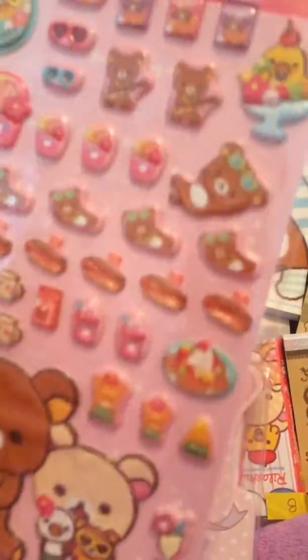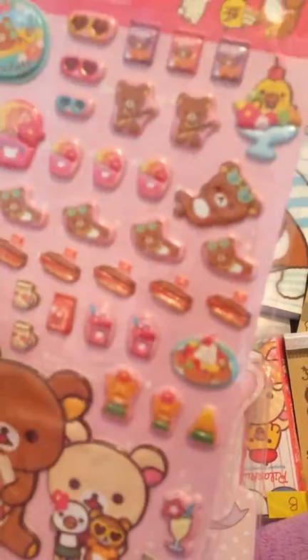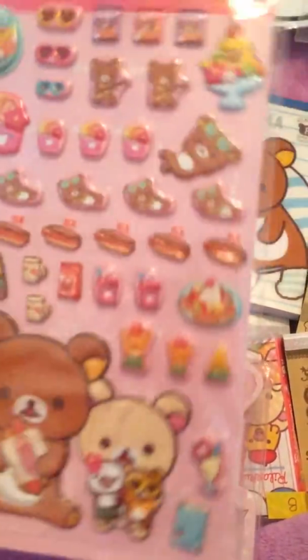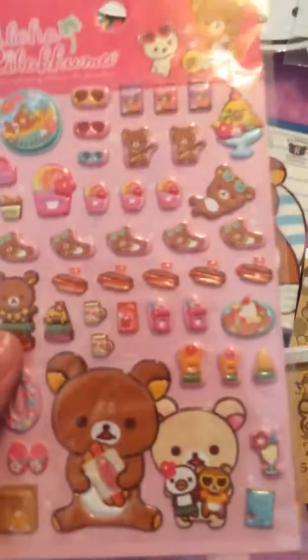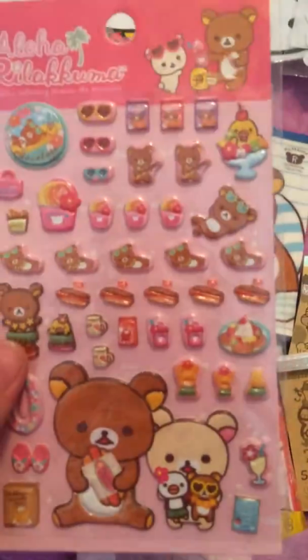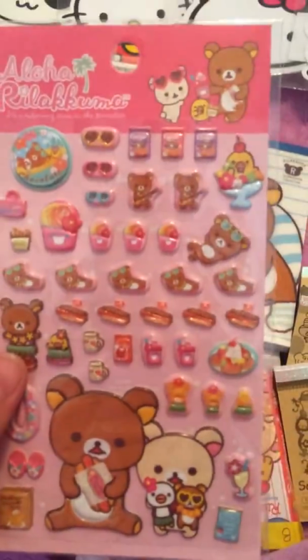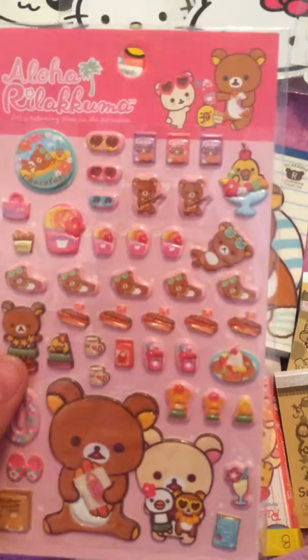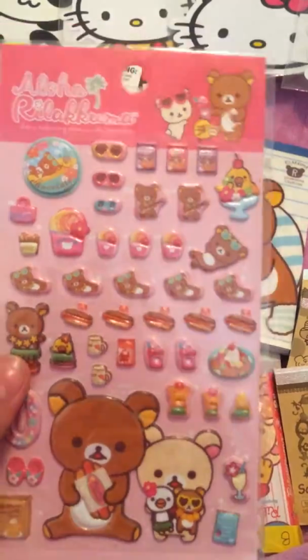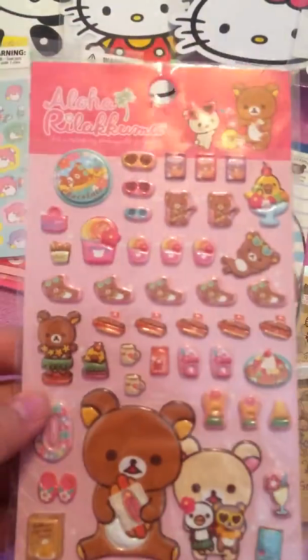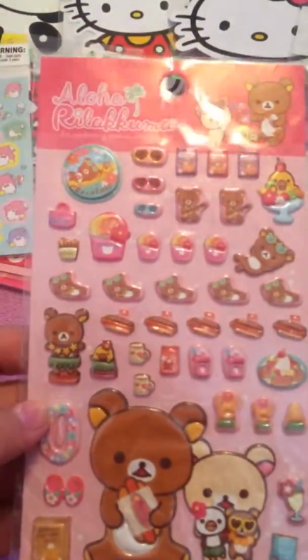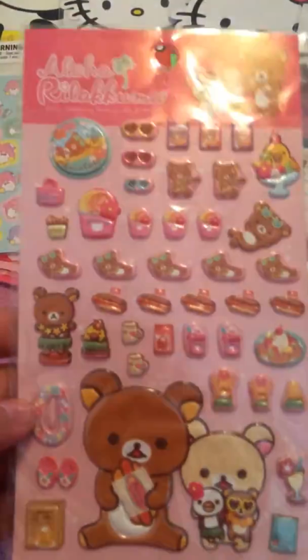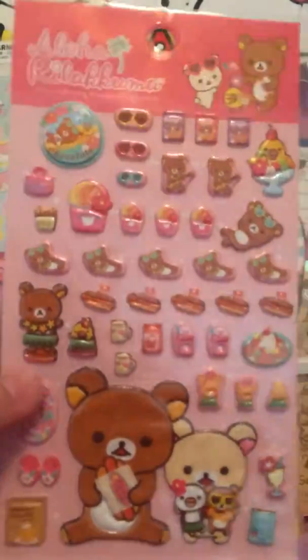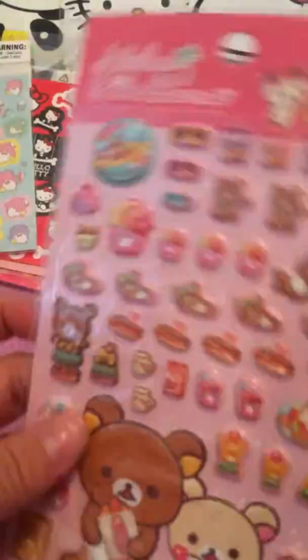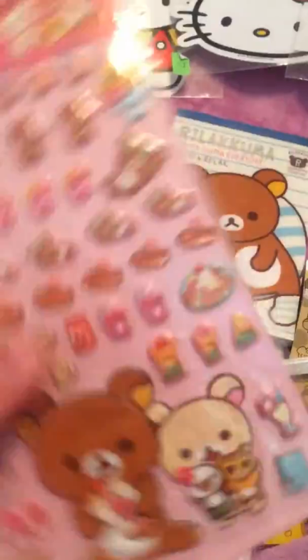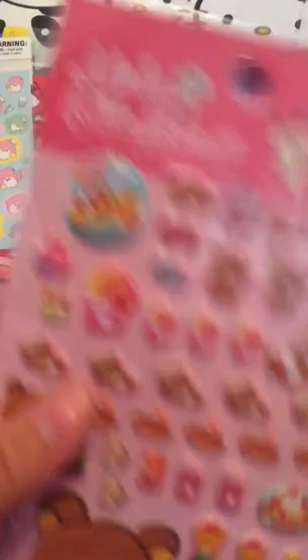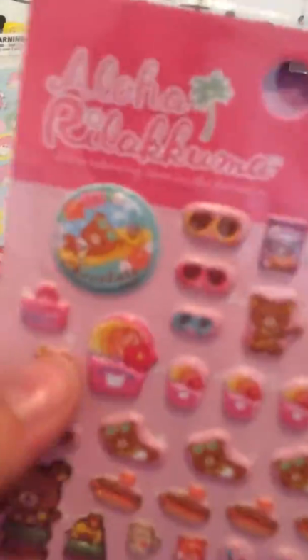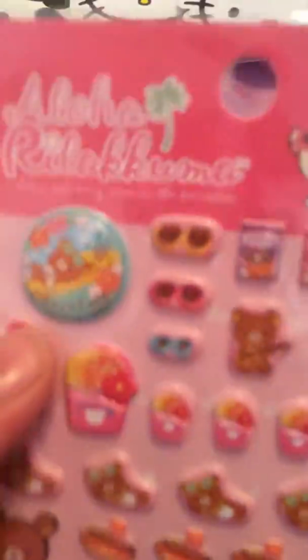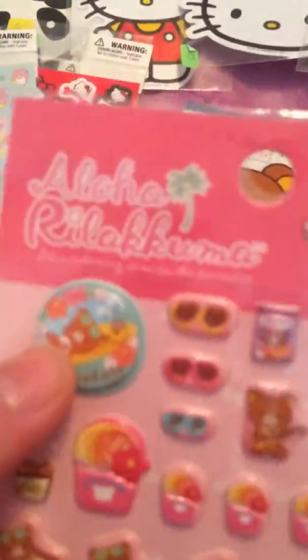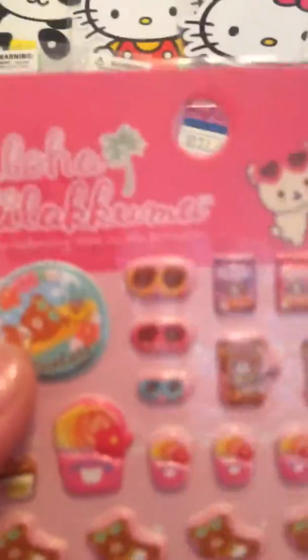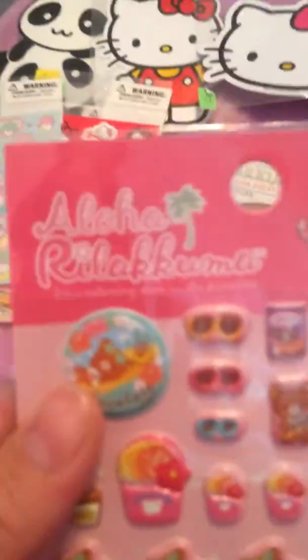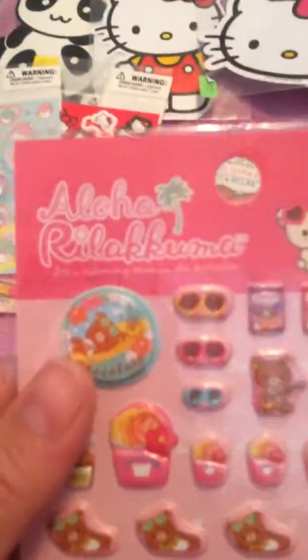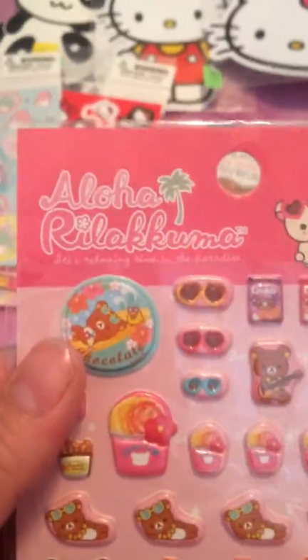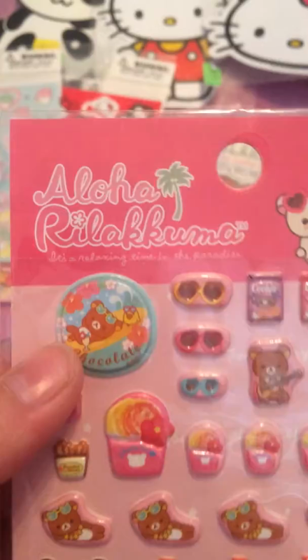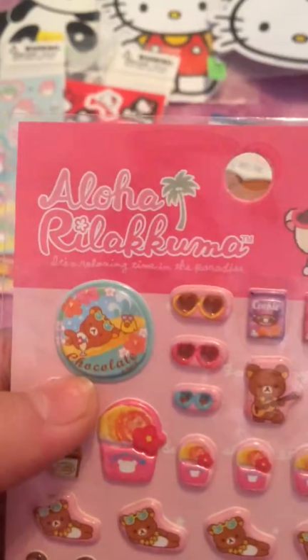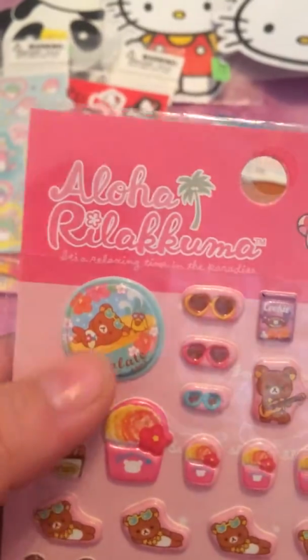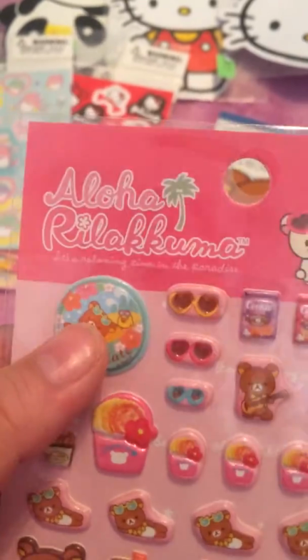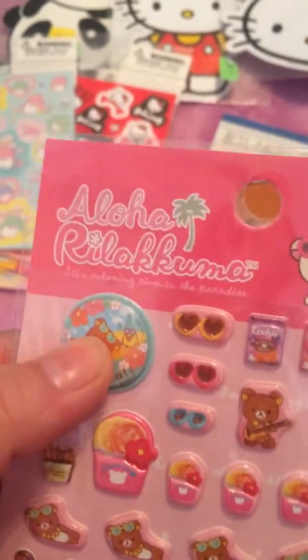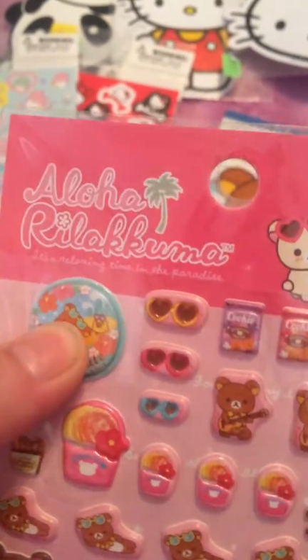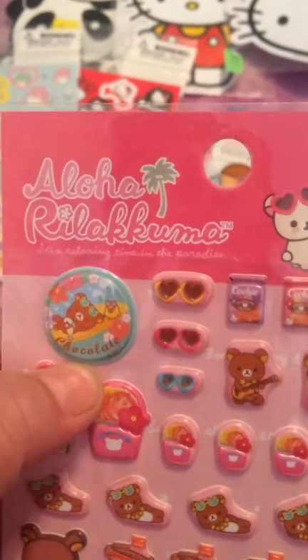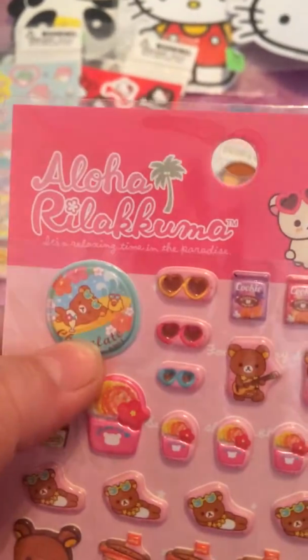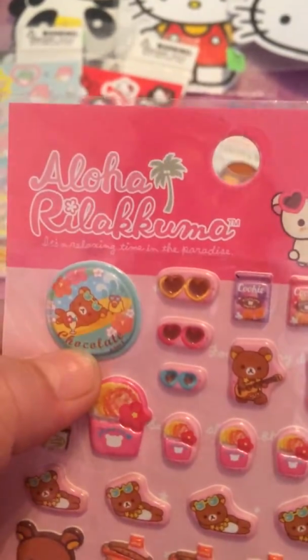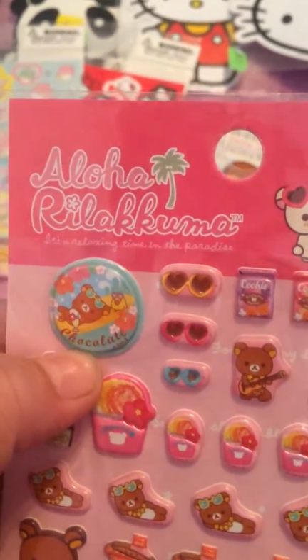Rilakkuma stickers. And I love this. That was pretty weird, sorry. I love this one — that's my favorite right there.